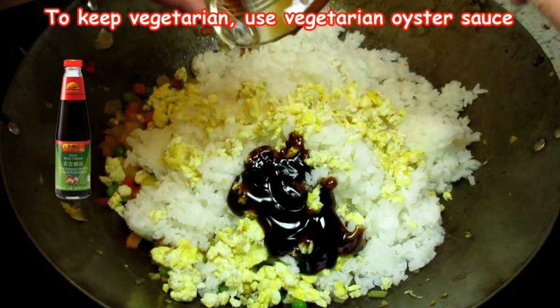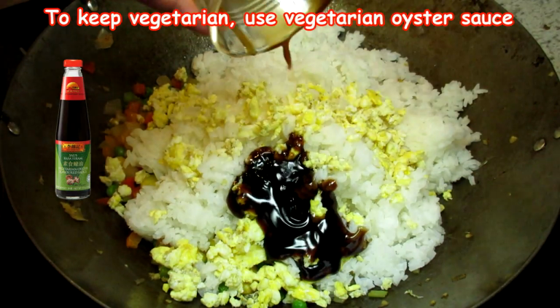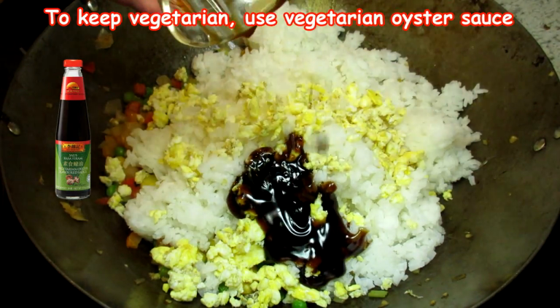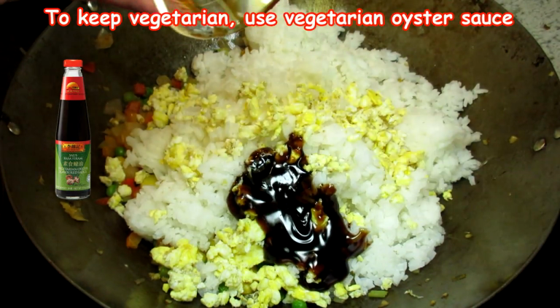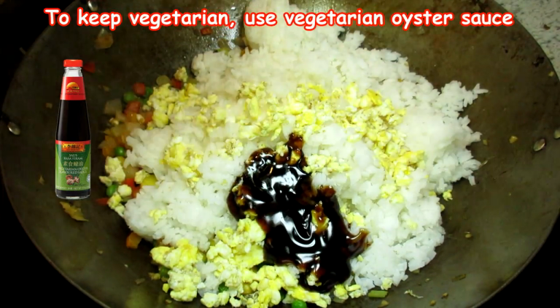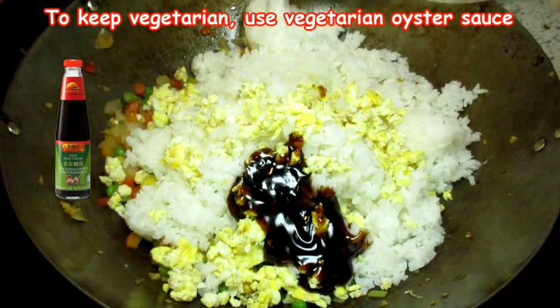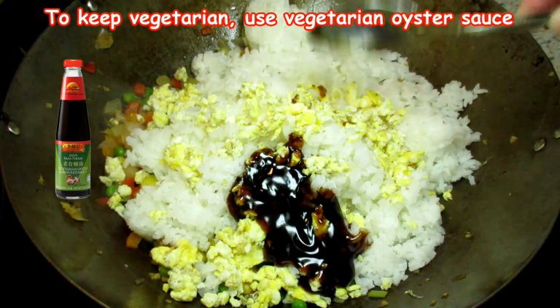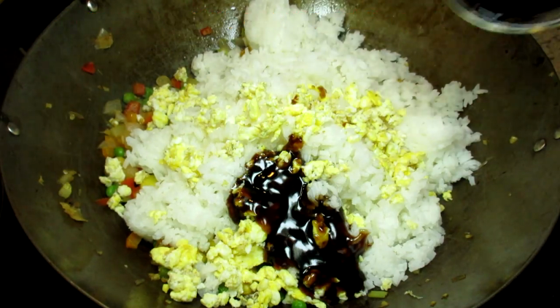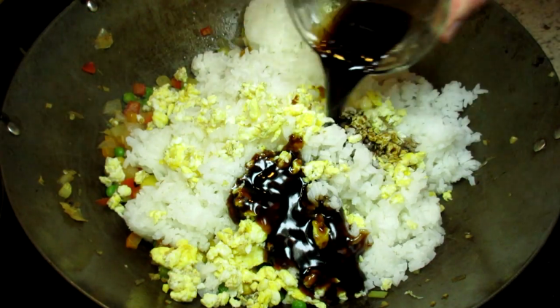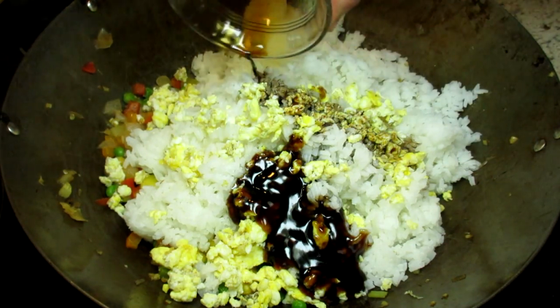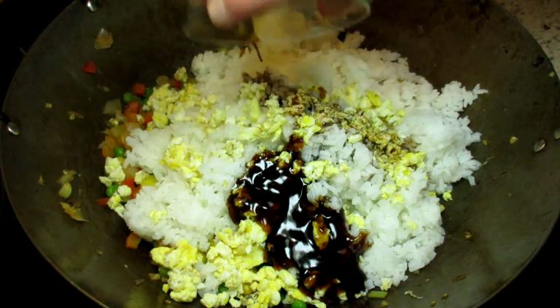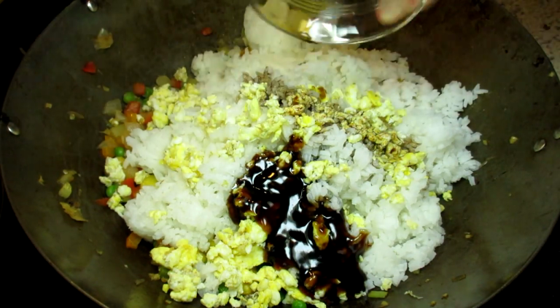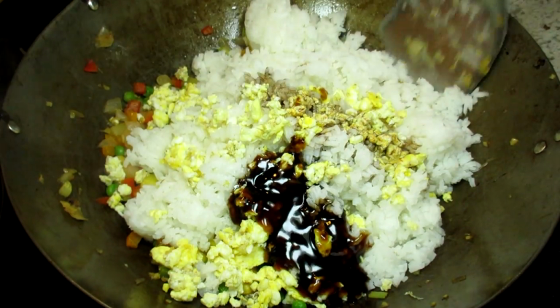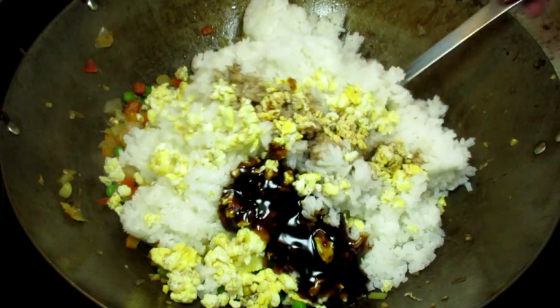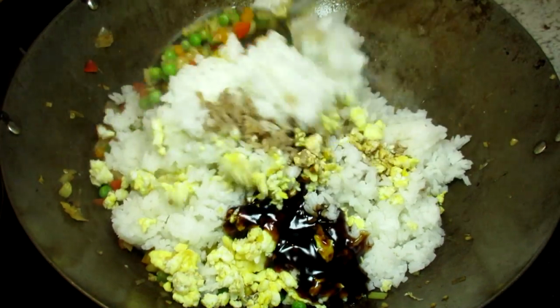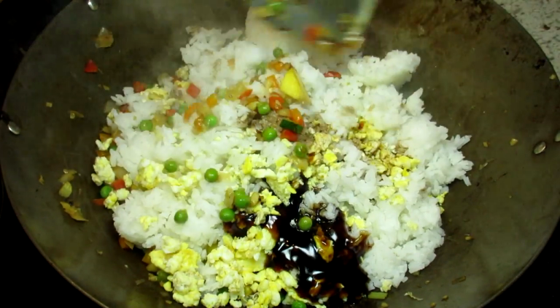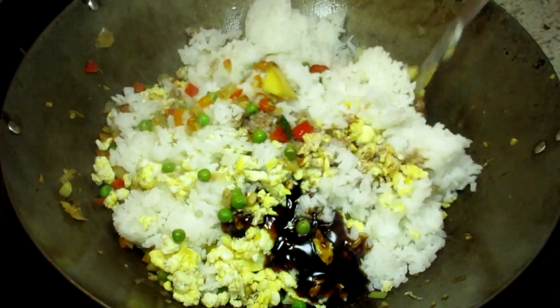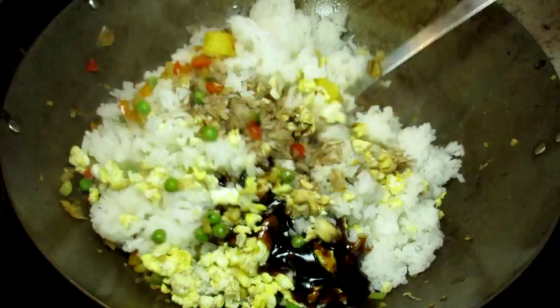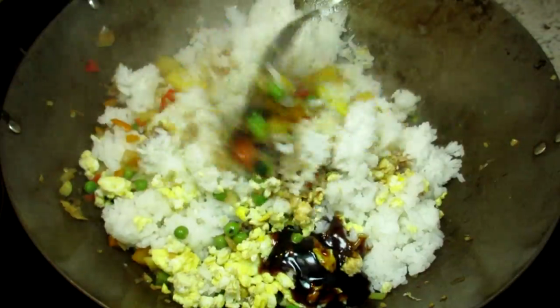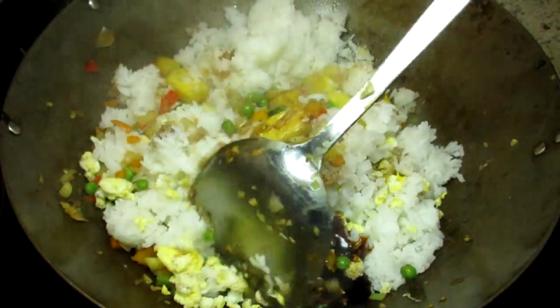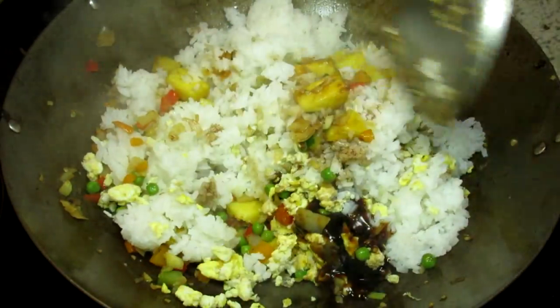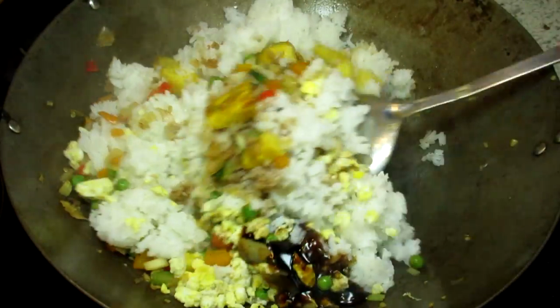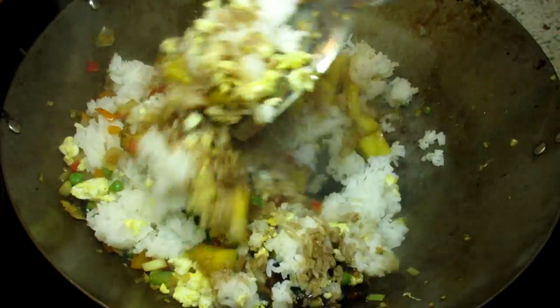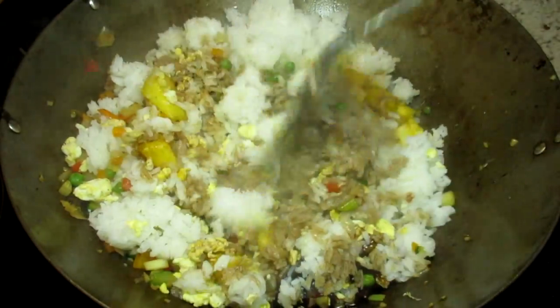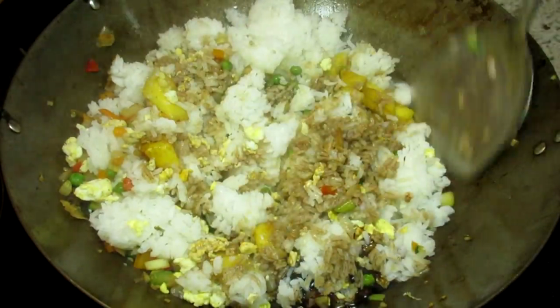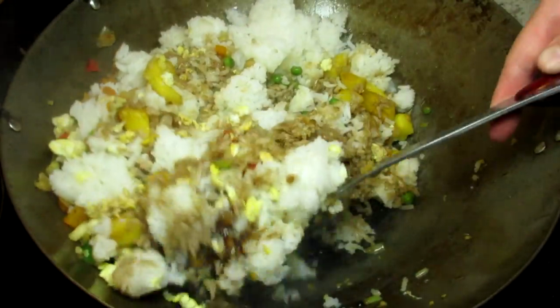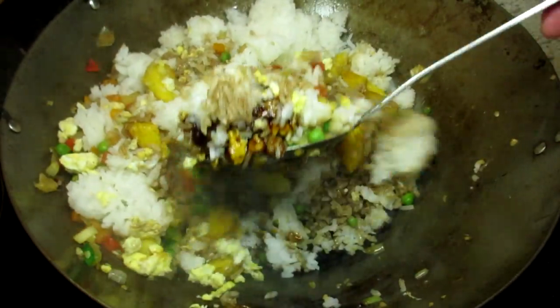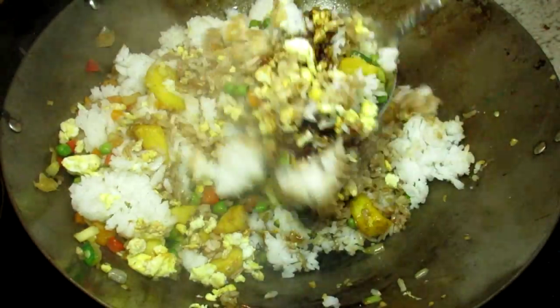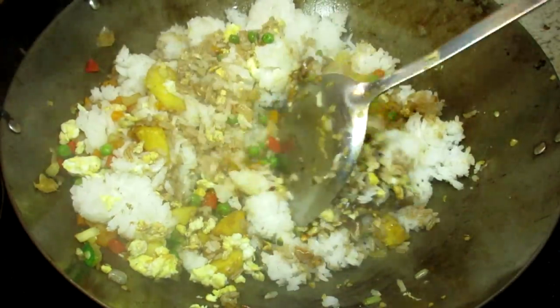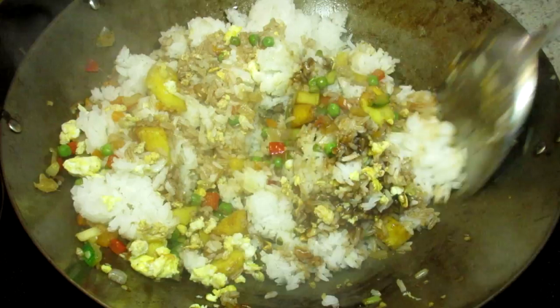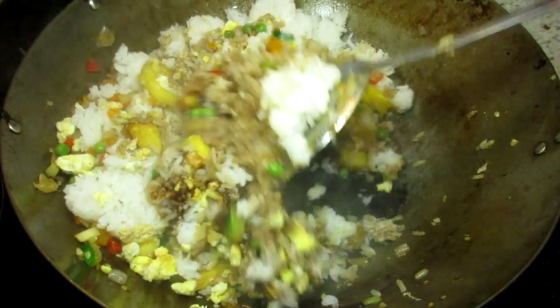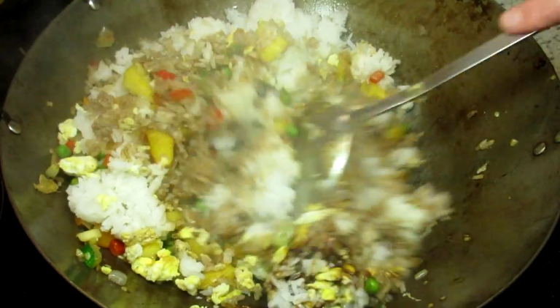Adding some oyster sauce and light soy sauce. Giving everything a good toss. Just take your time and keep stirring and flipping and chopping until the rice grains are coated with the sauce and mixed with the veggies and pineapple.